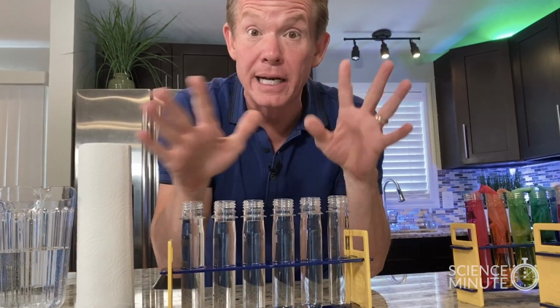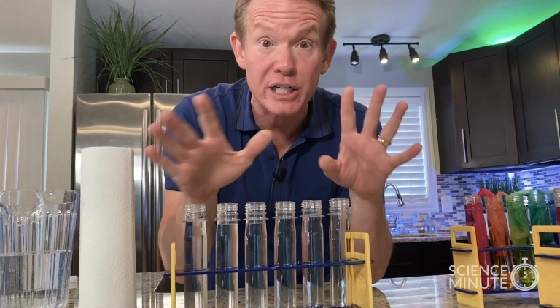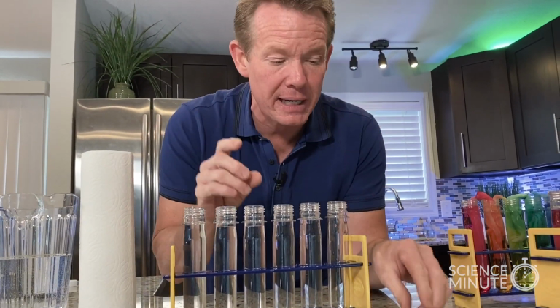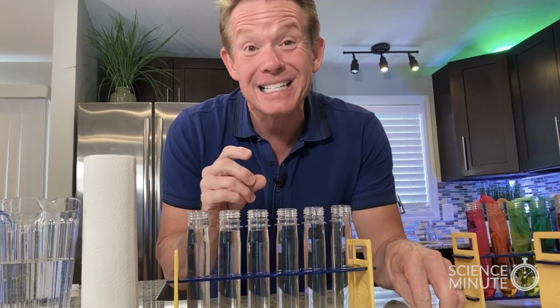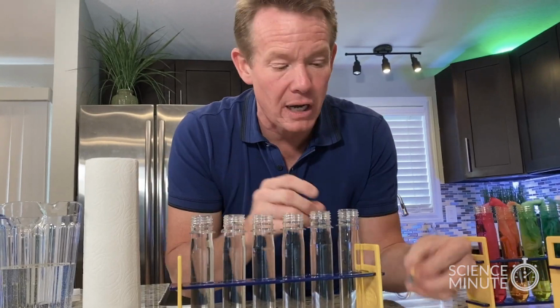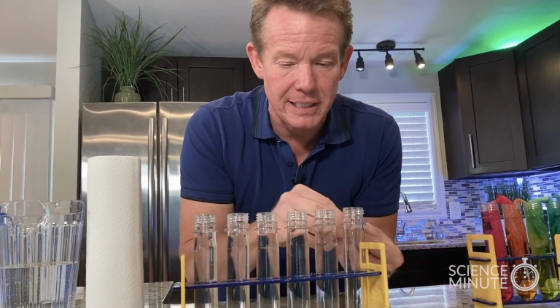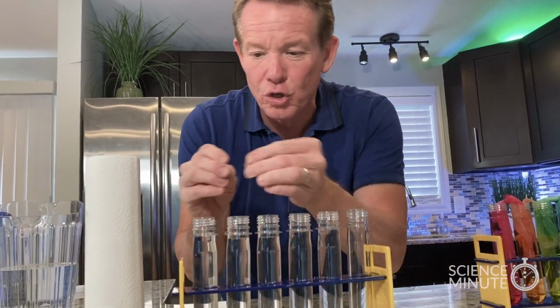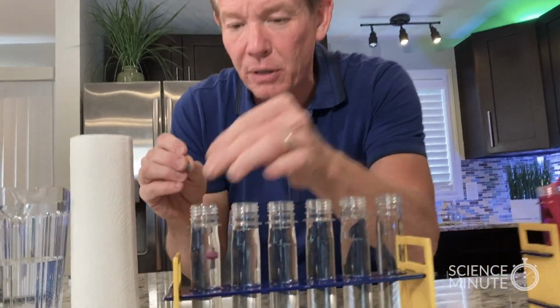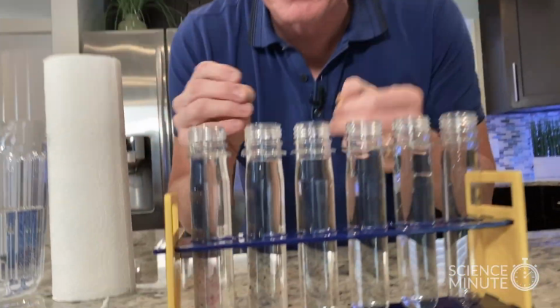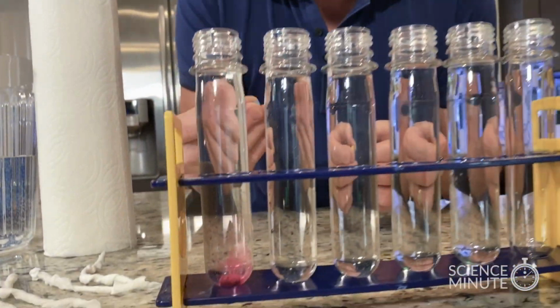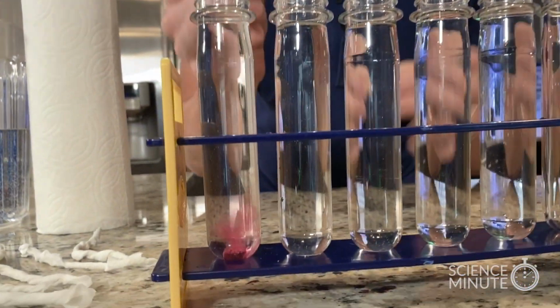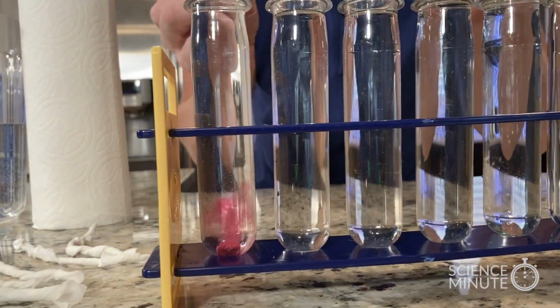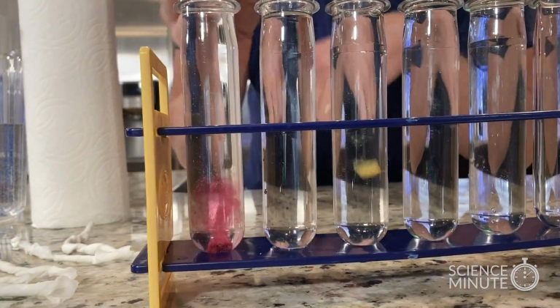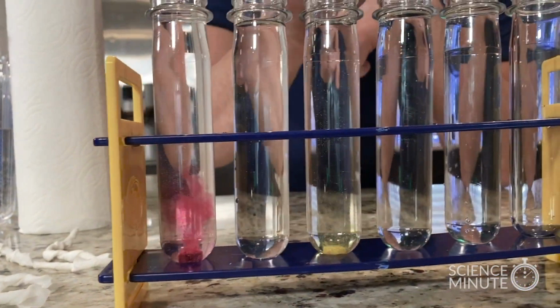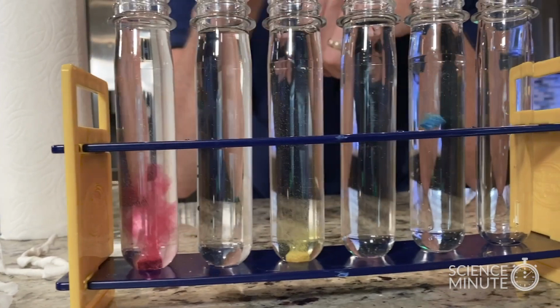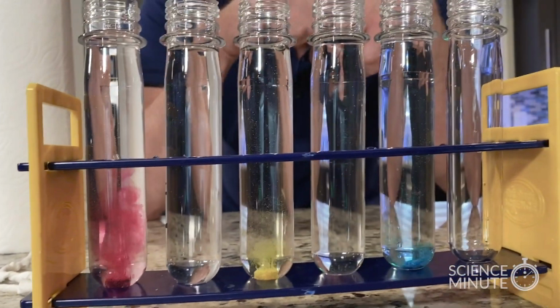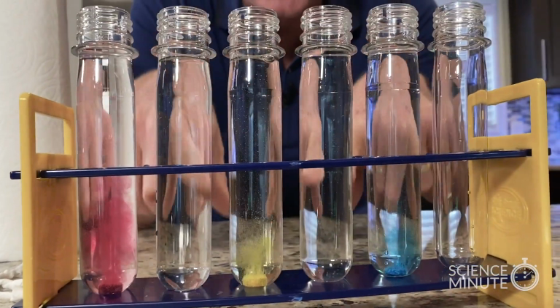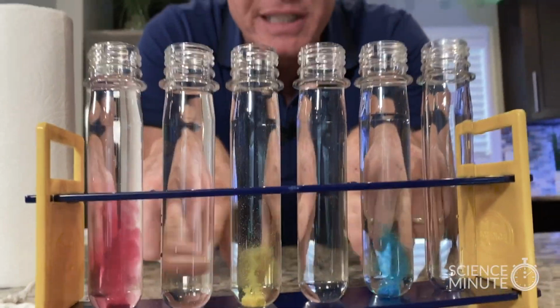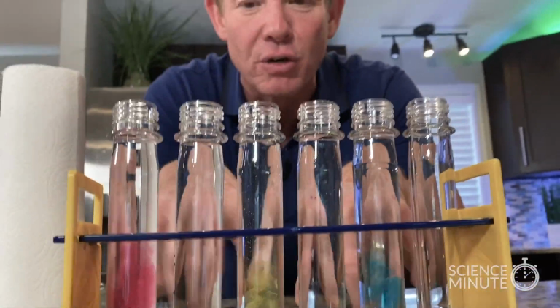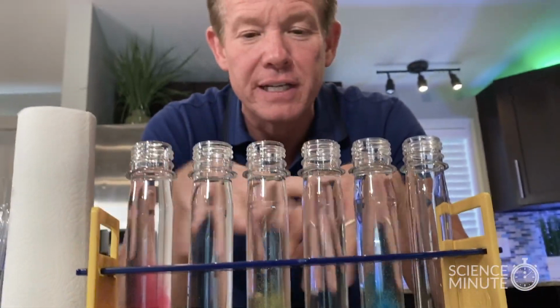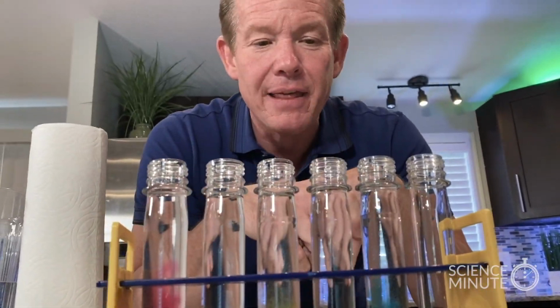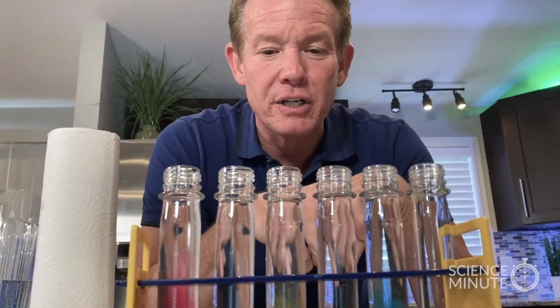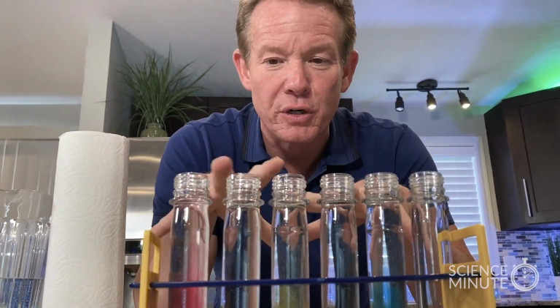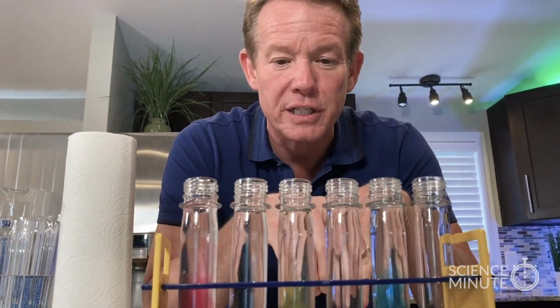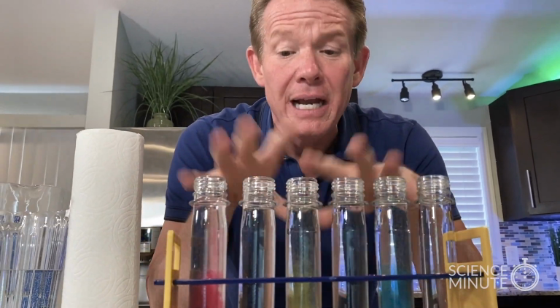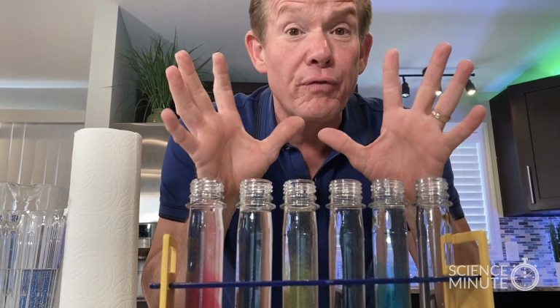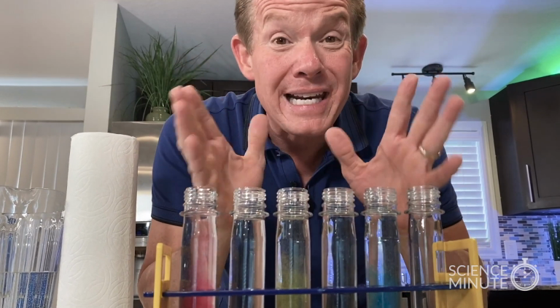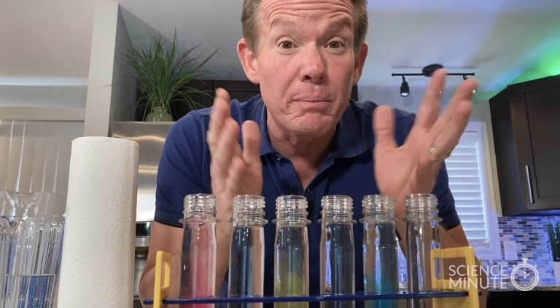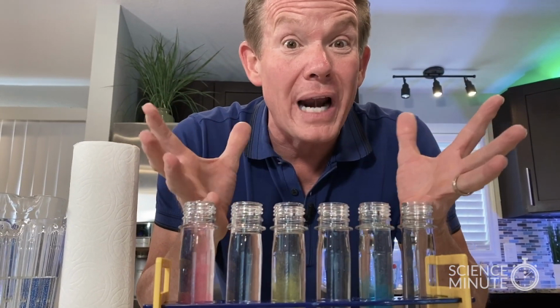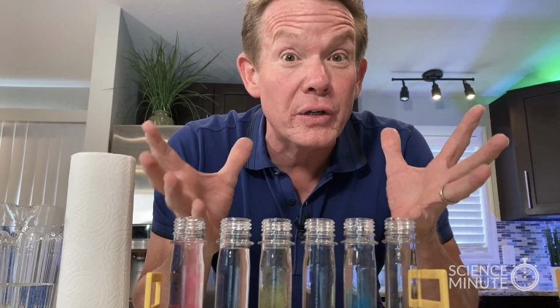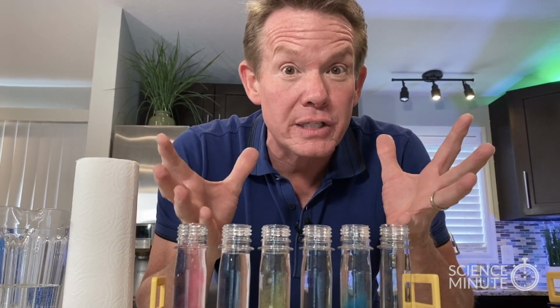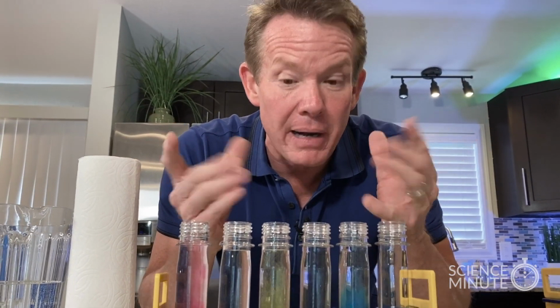So again, you're experimenting because it's all color mixing. I'll drop the little tablets in here — a red one over here, a yellow one over here, and a blue one over here. You can see they start to fizz and they're going to disperse their colors. So from red, yellow, and blue, what other colors can we make?